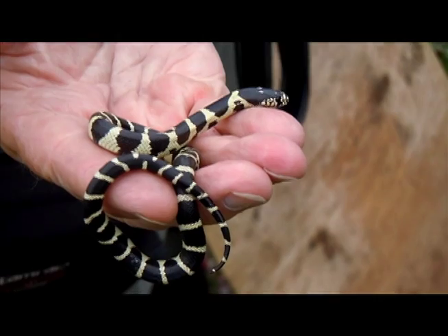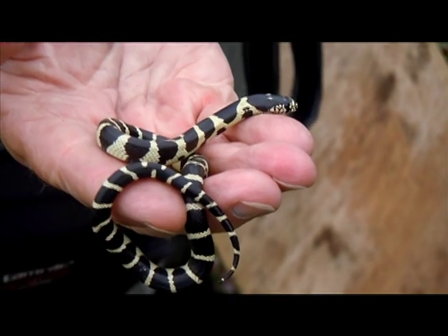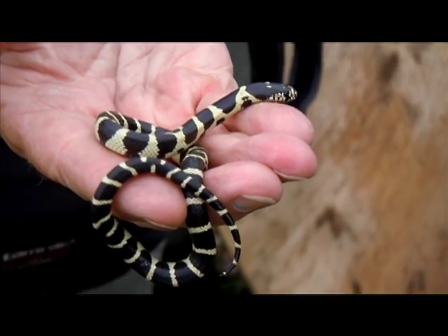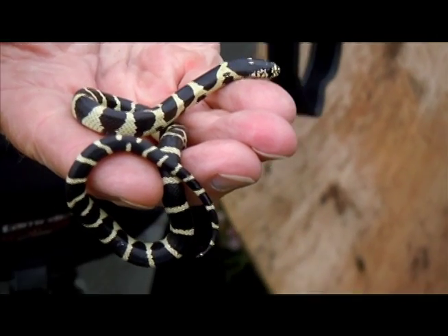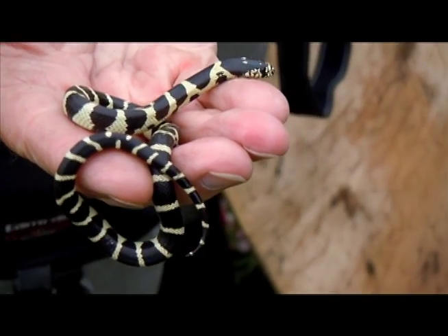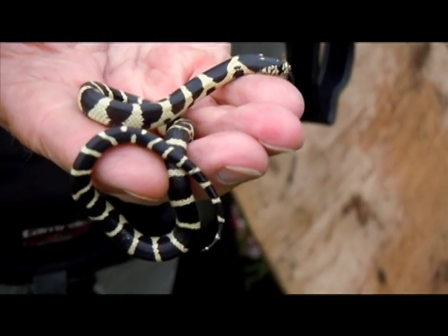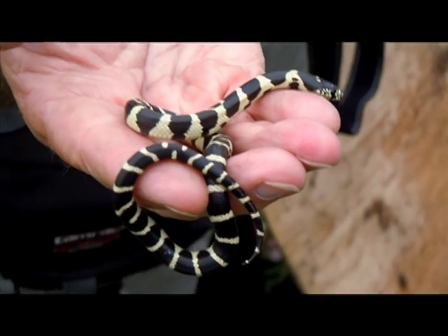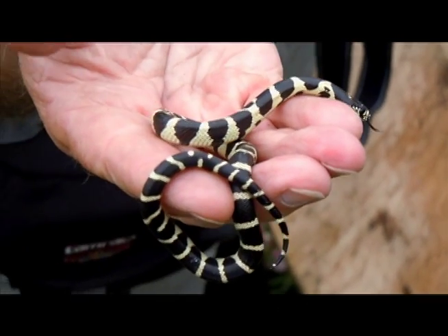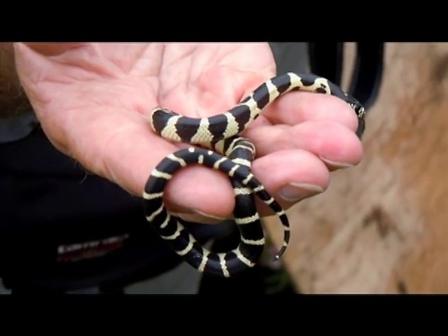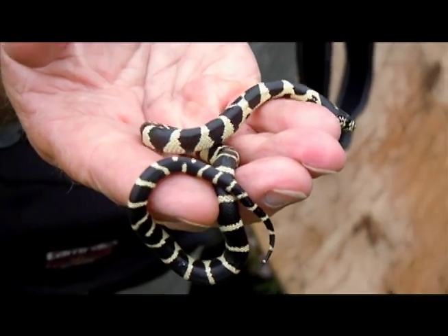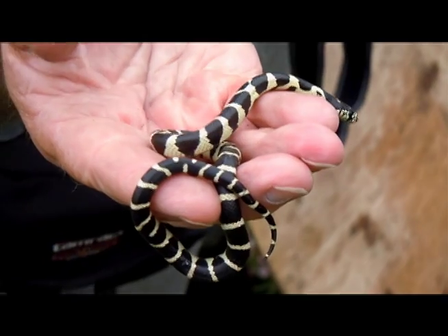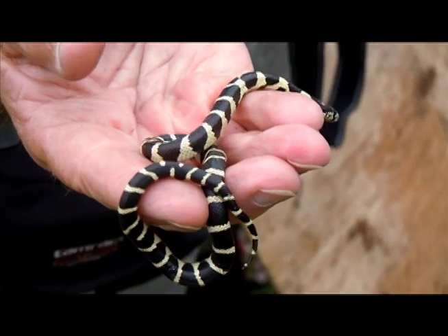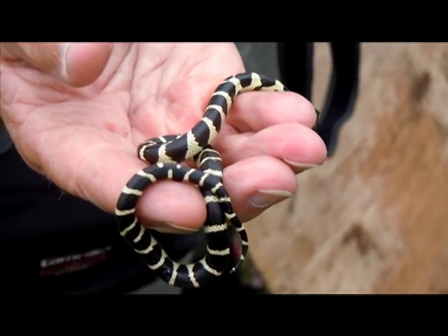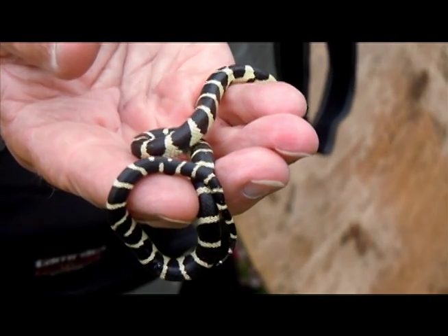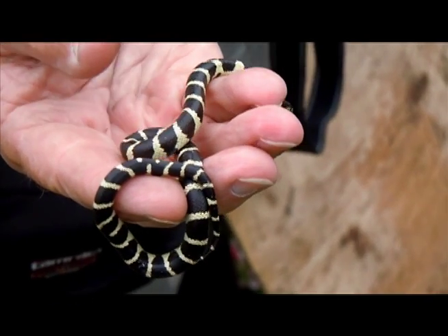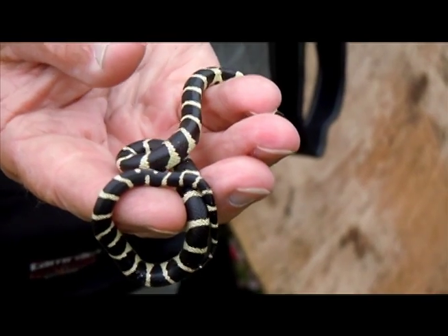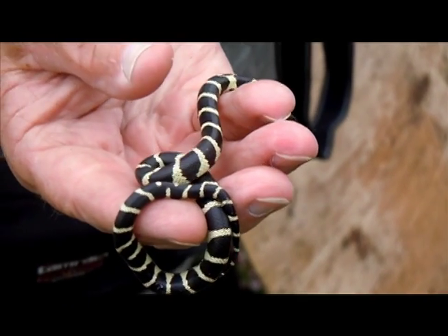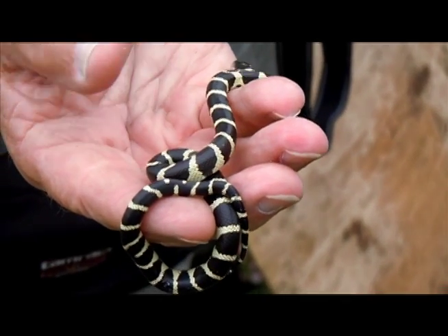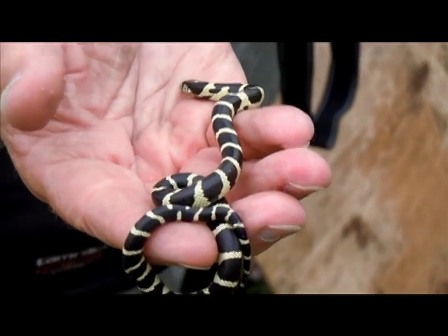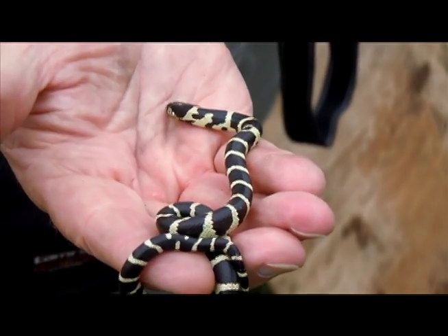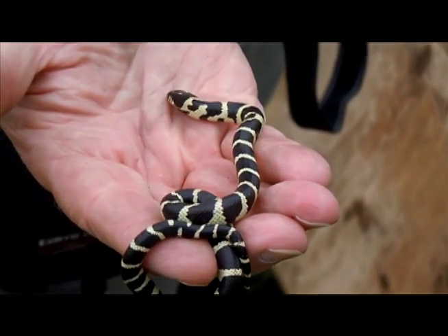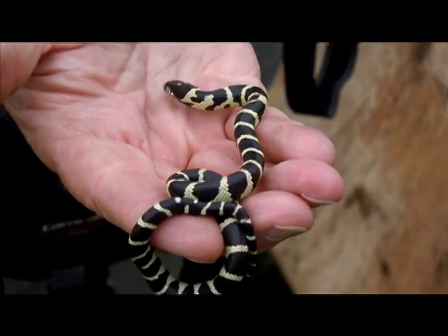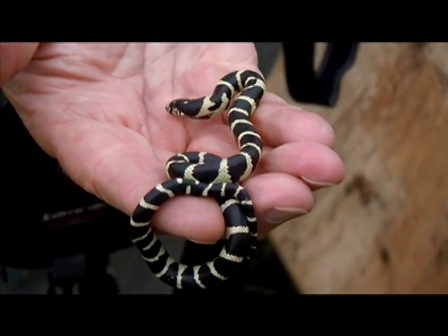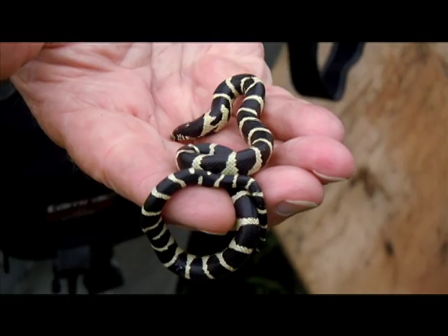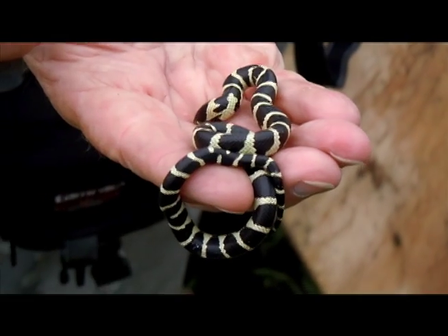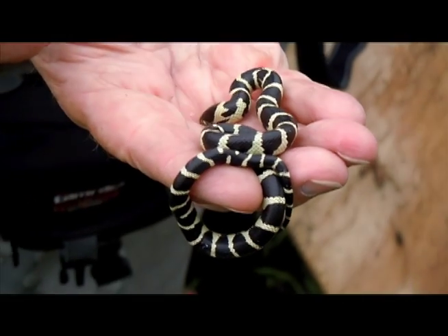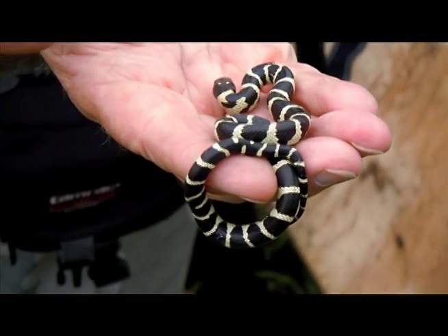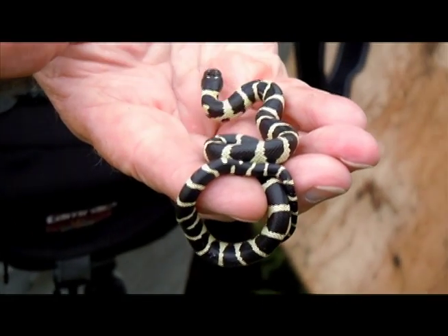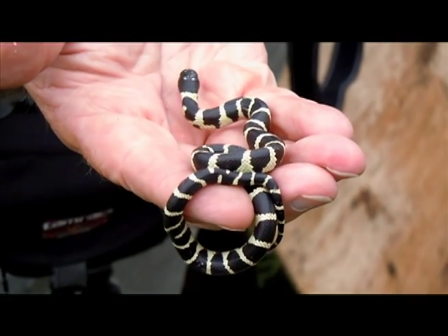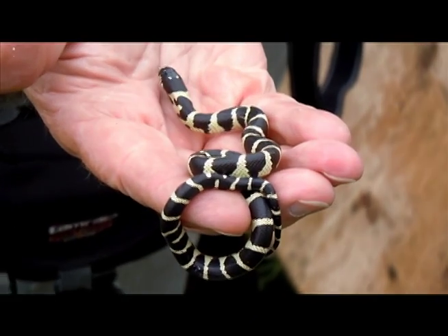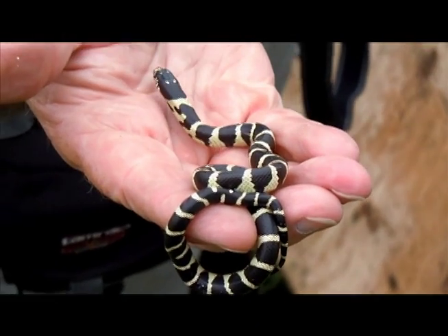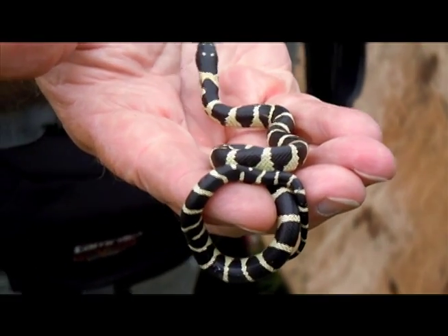It's interesting that this one is not upset. Not yet. He's a little cold too. Oh, okay. He'll get a little warmer the longer I hold him.